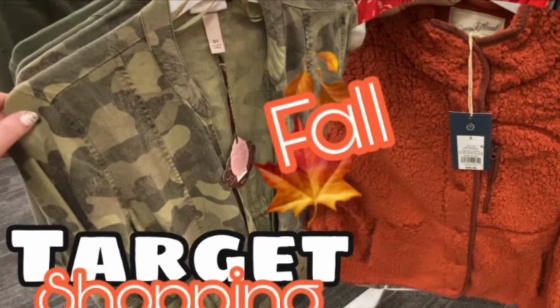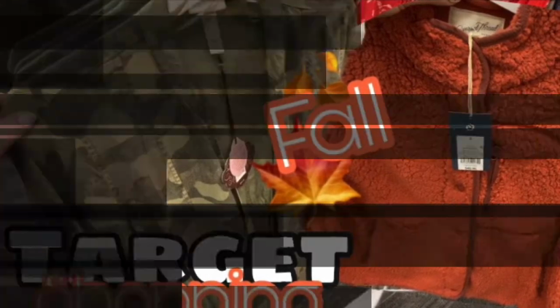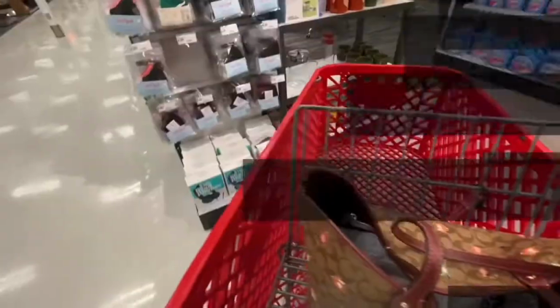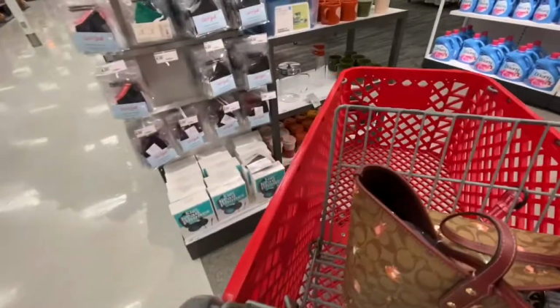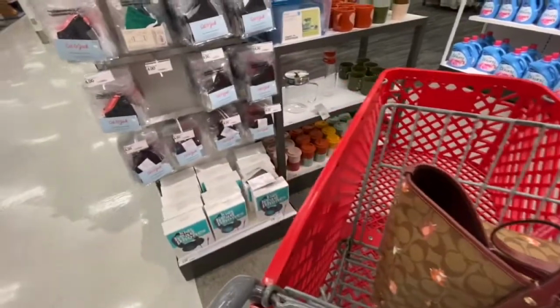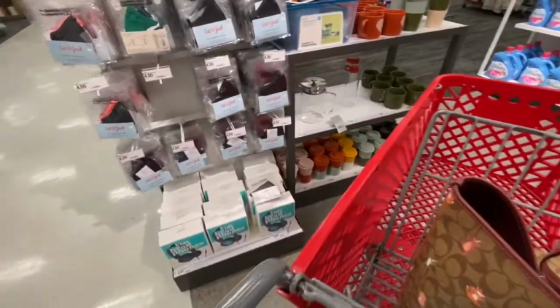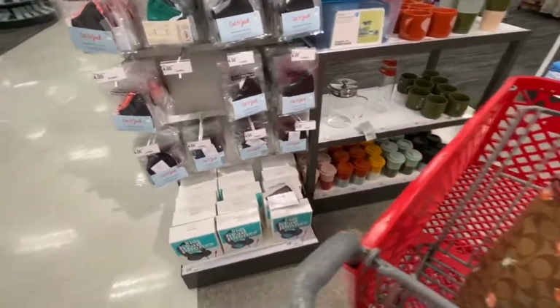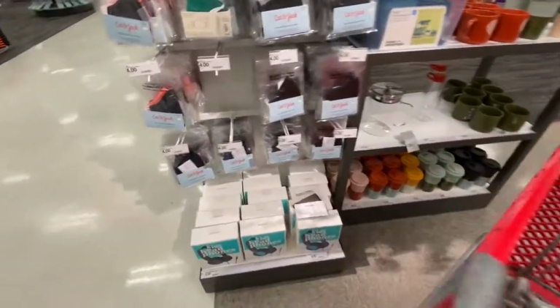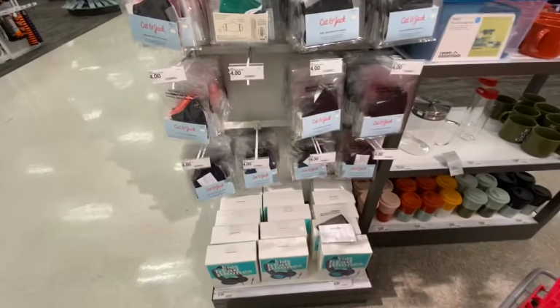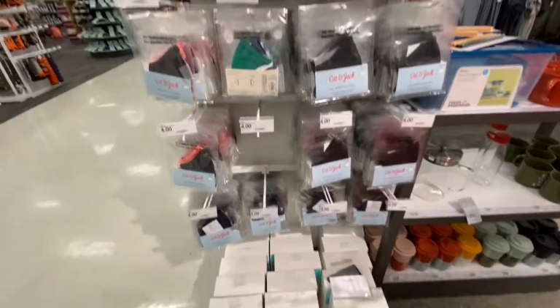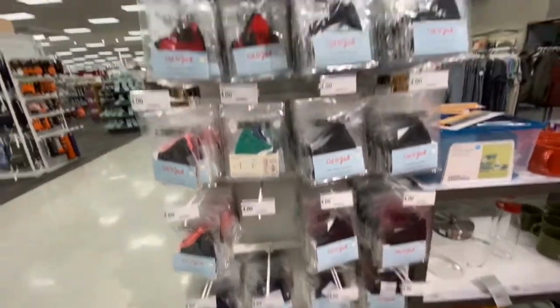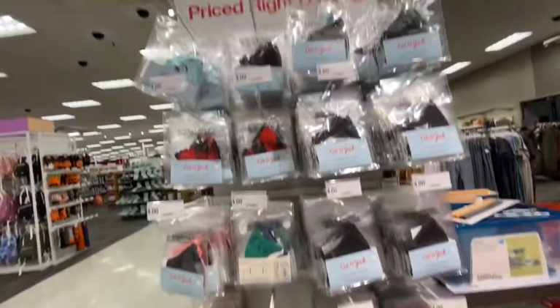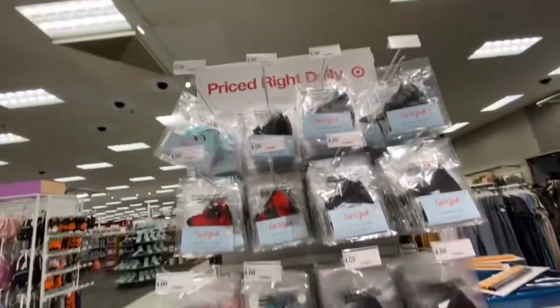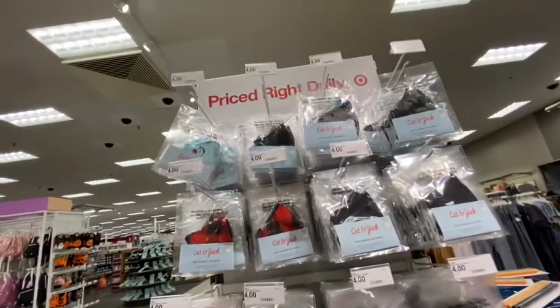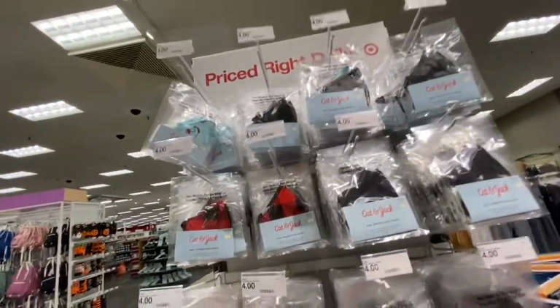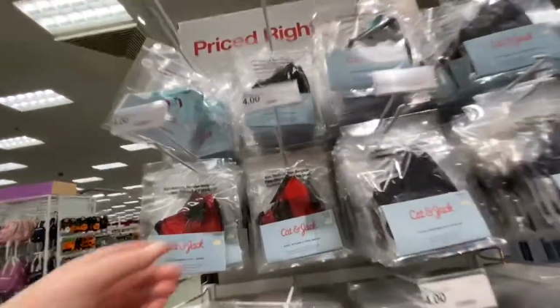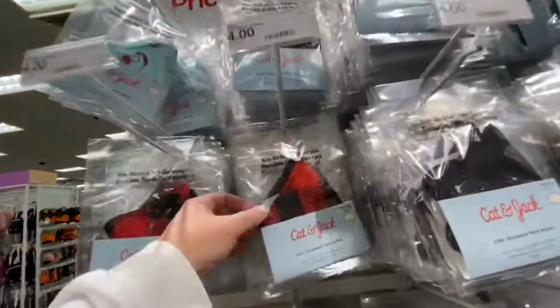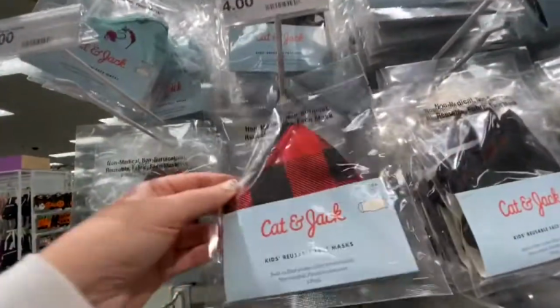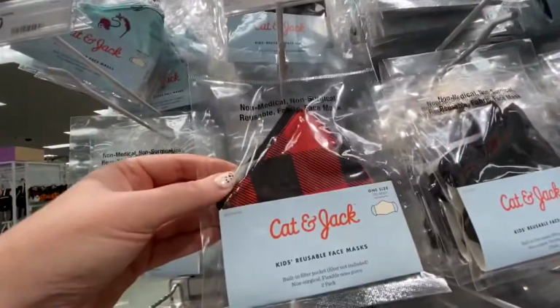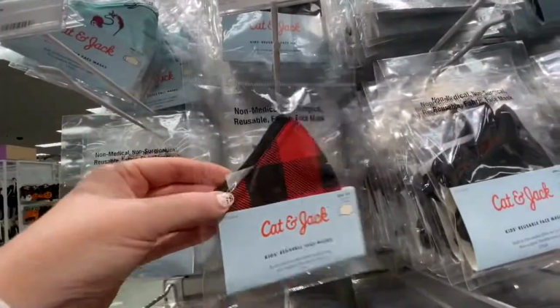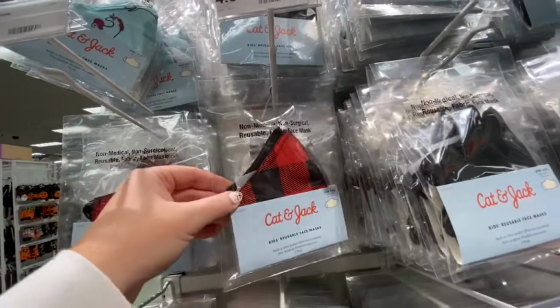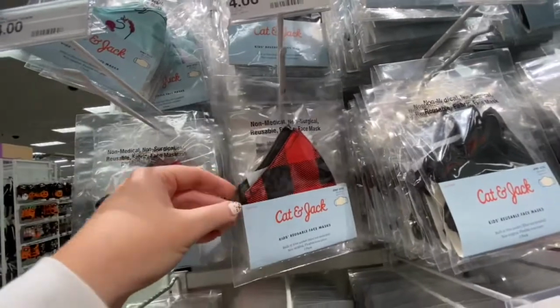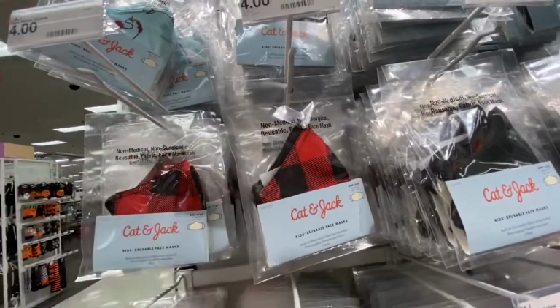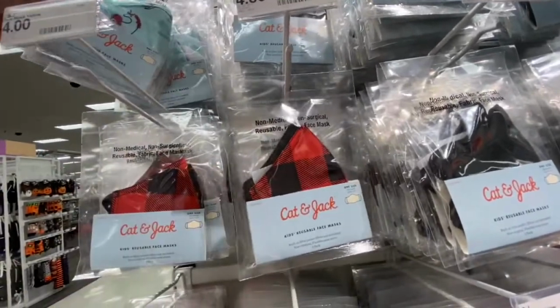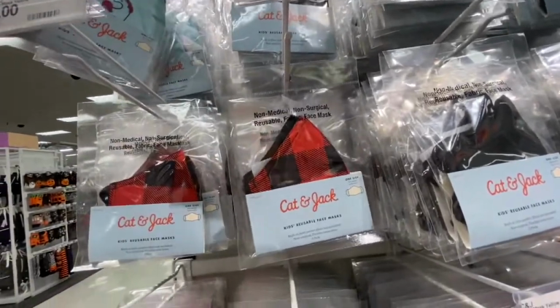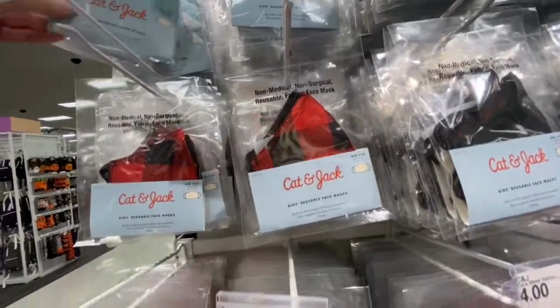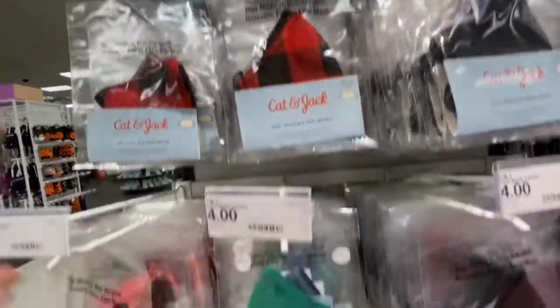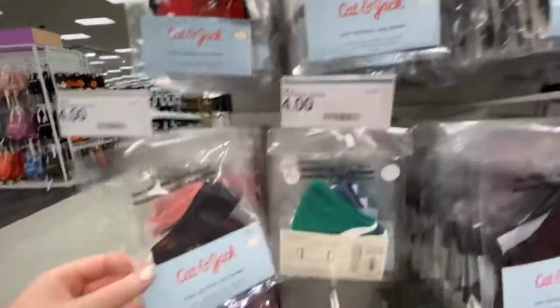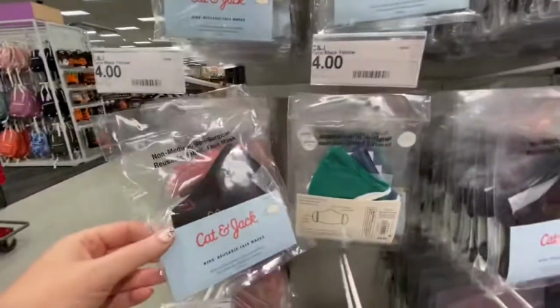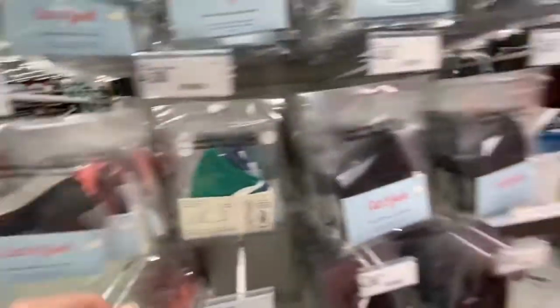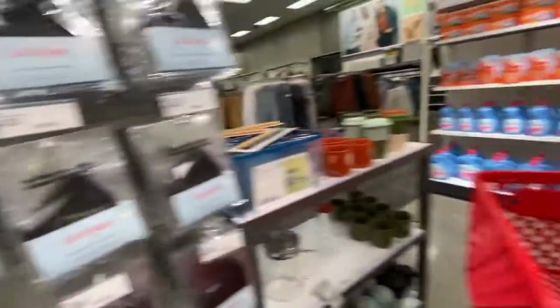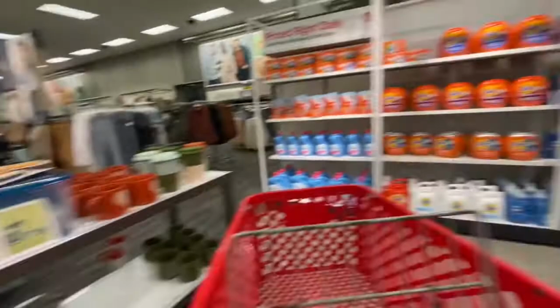So today I'm at Target, and I'm headed over to the women's and juniors clothes, but I noticed these kids' Cat and Jack face masks, so I thought I would share those.